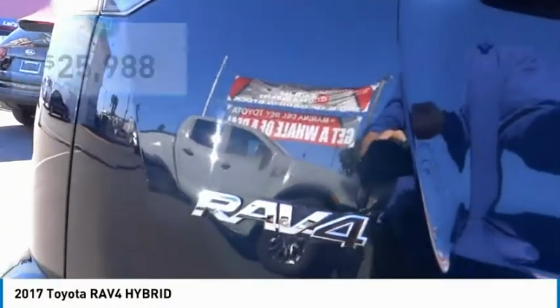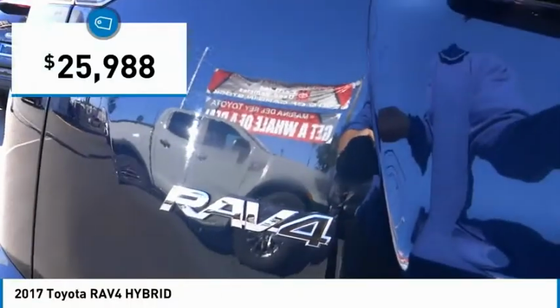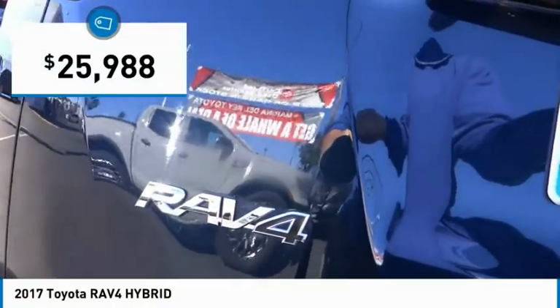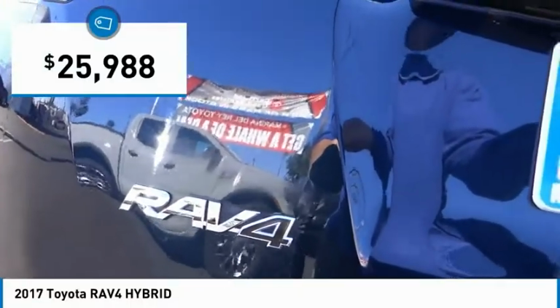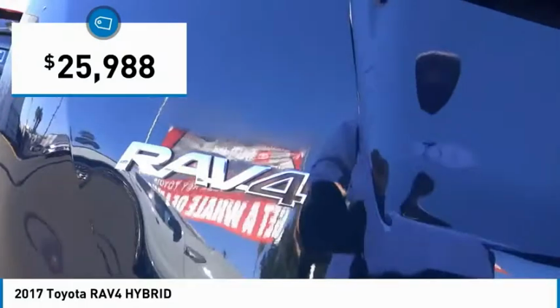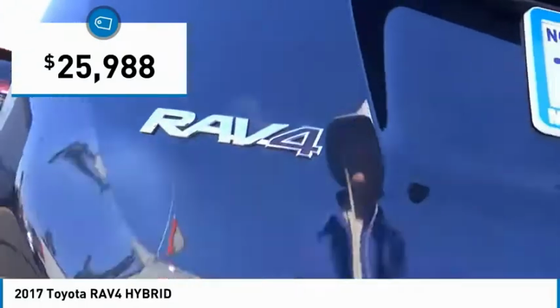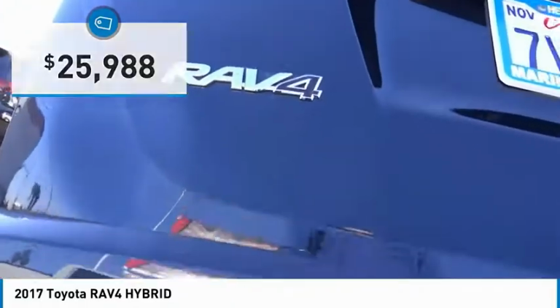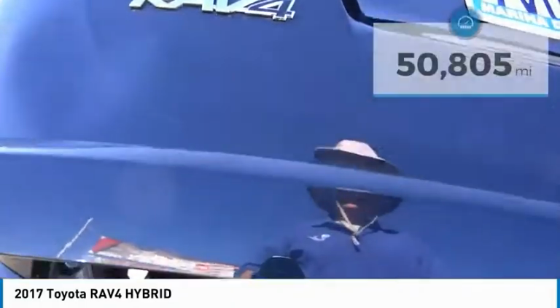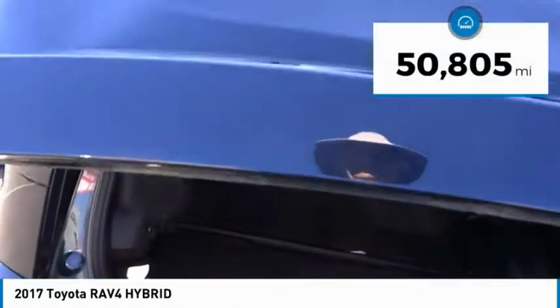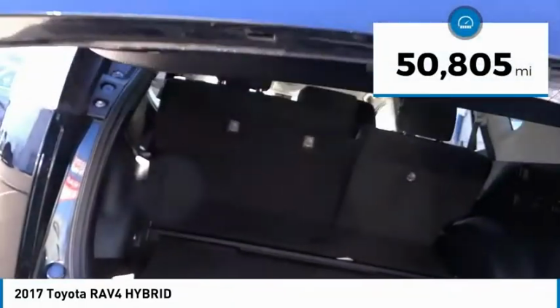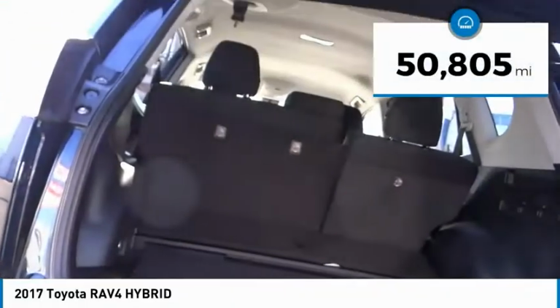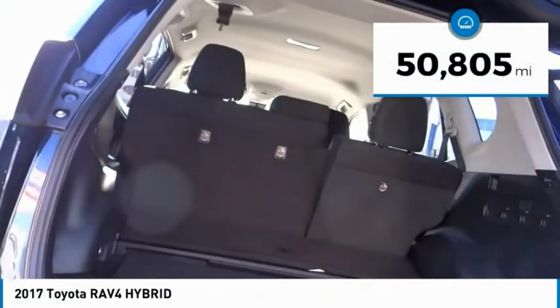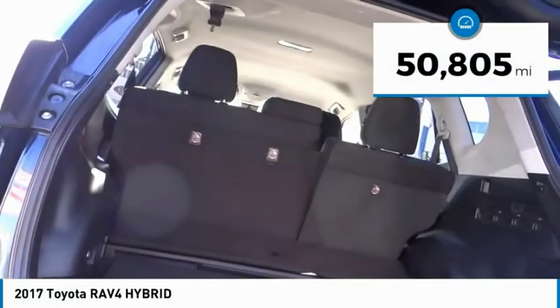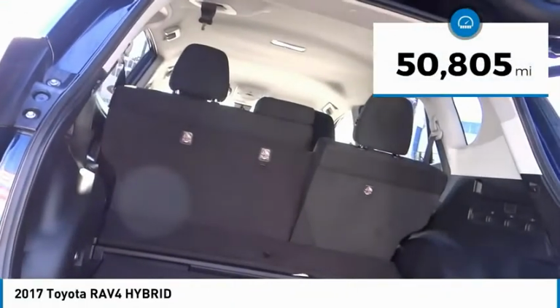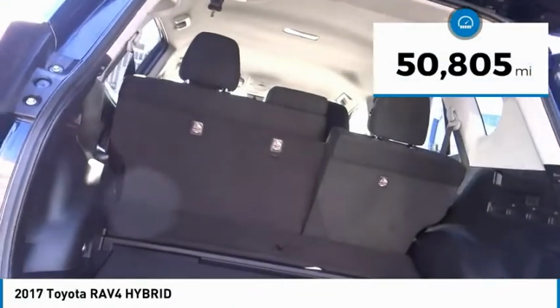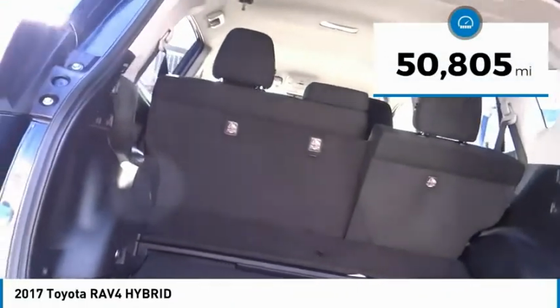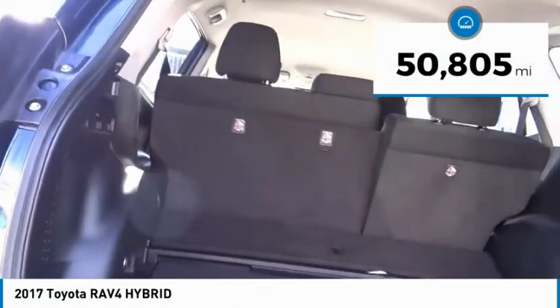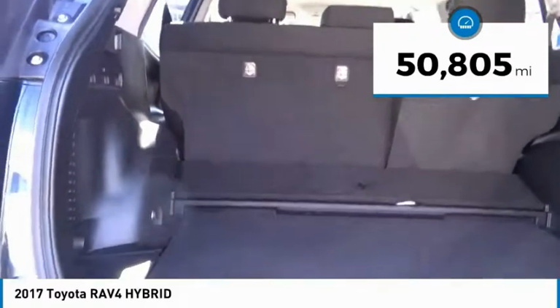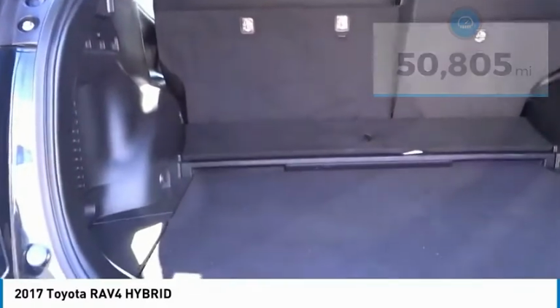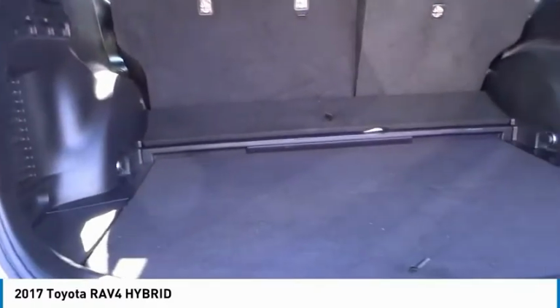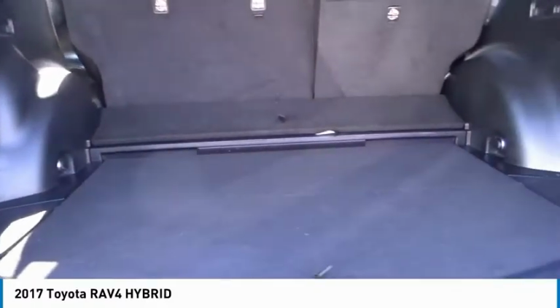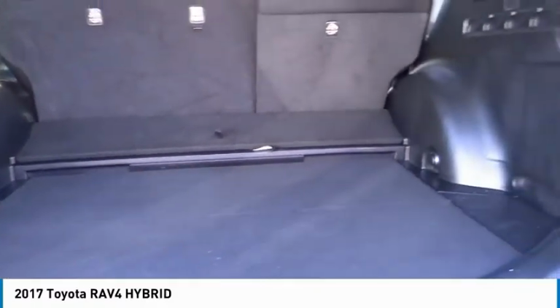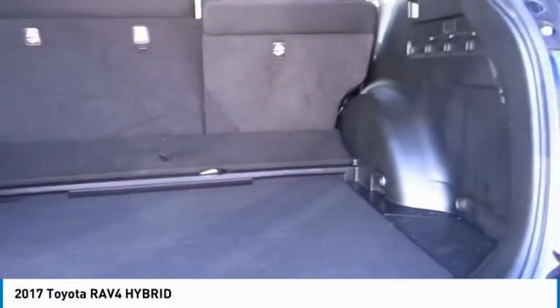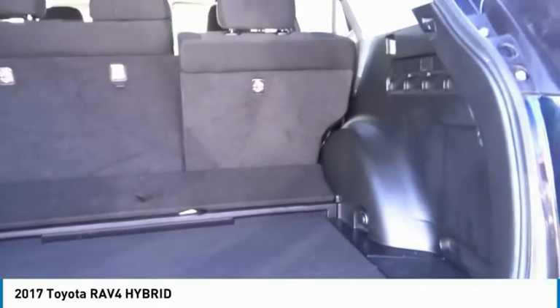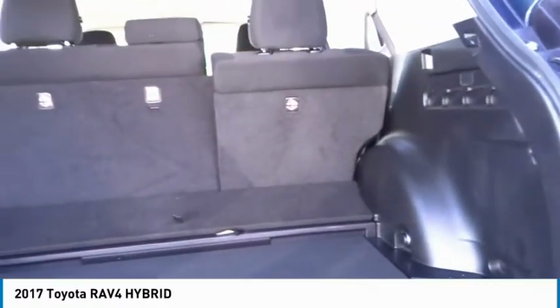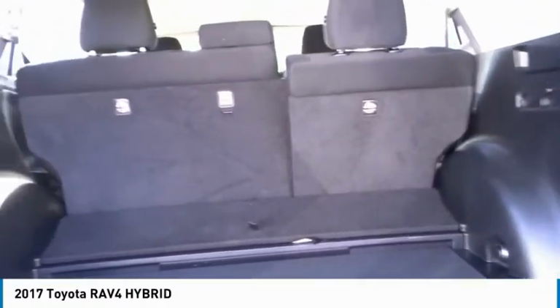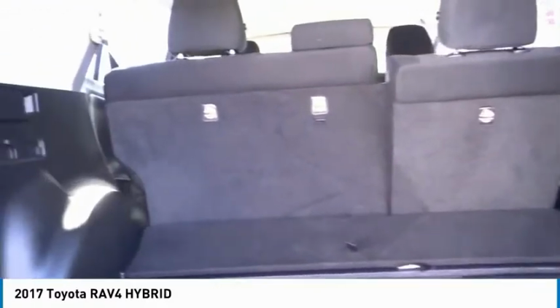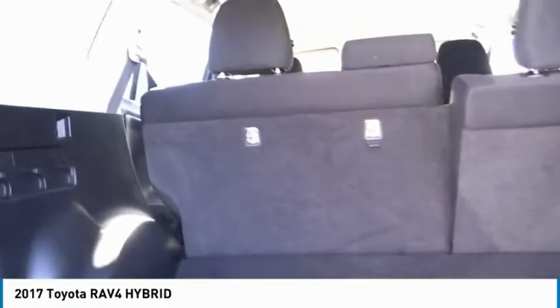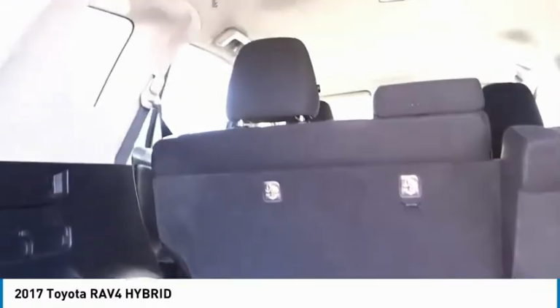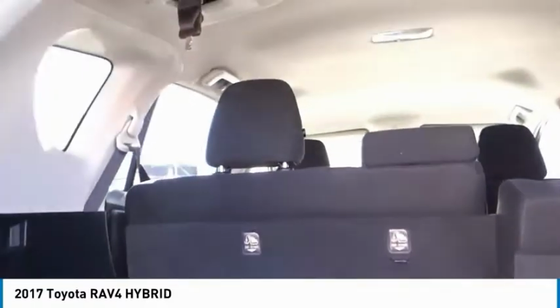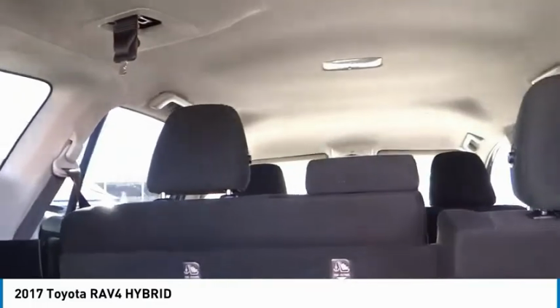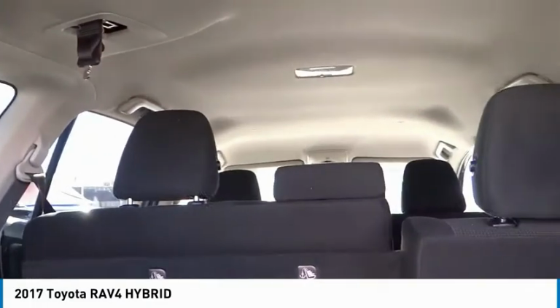And is priced below $30,000. This vehicle has less than 55,000 miles, offering reliability and good looks at a great price. So come in and take a test drive today.